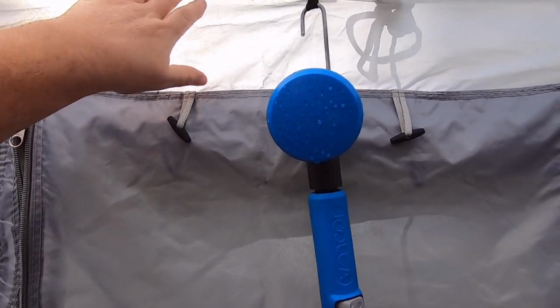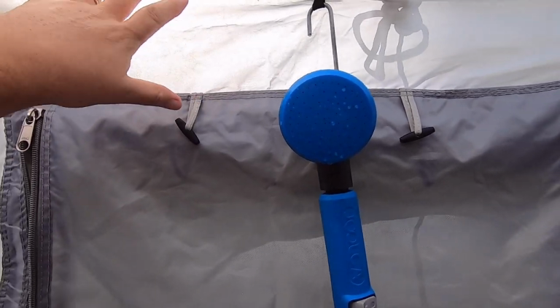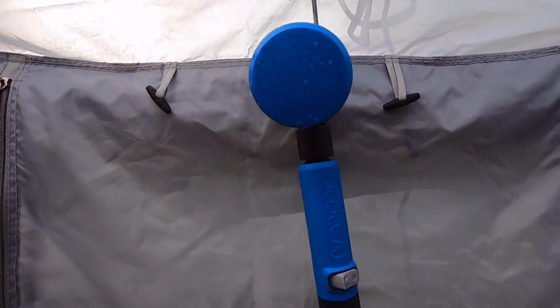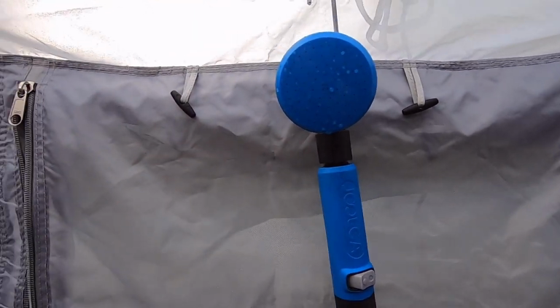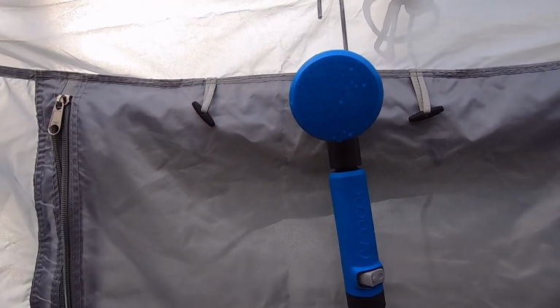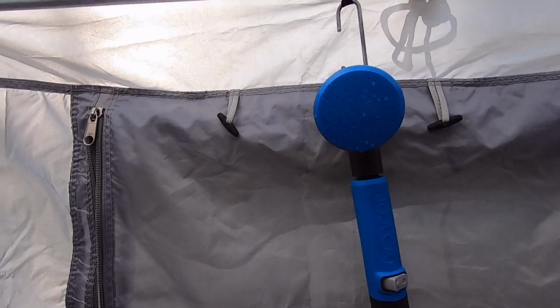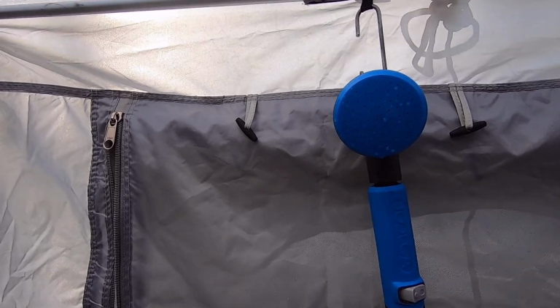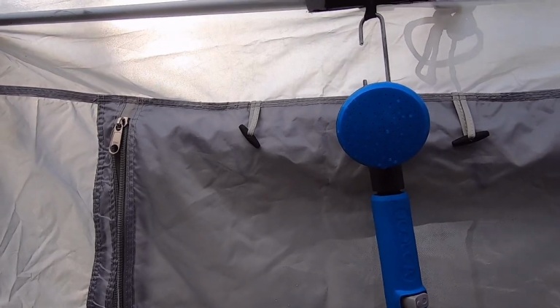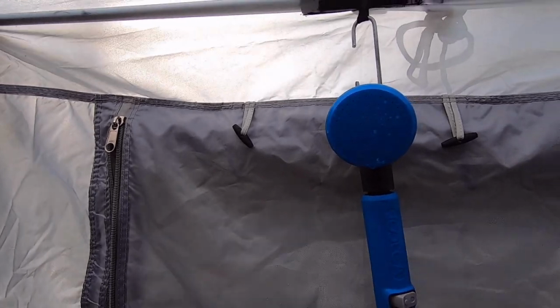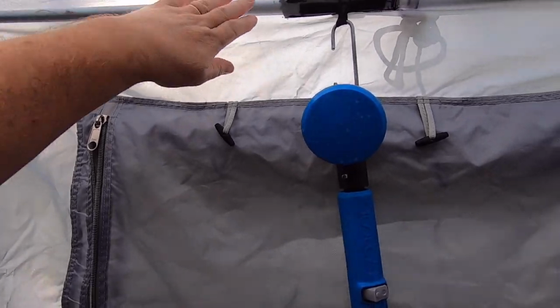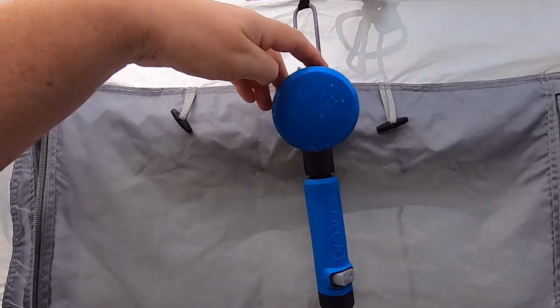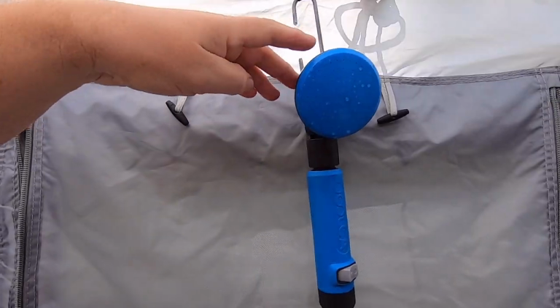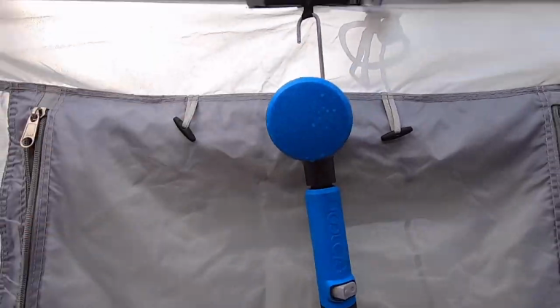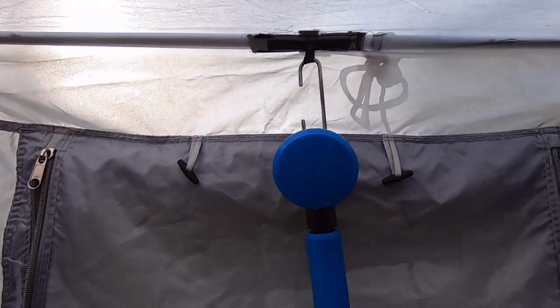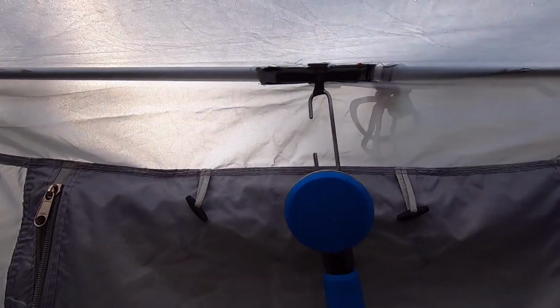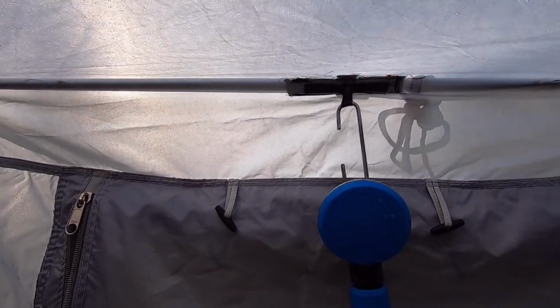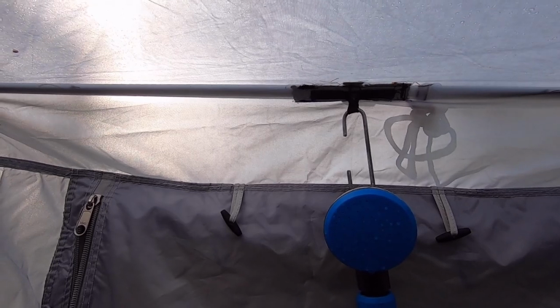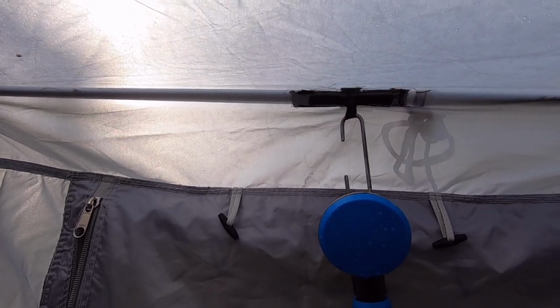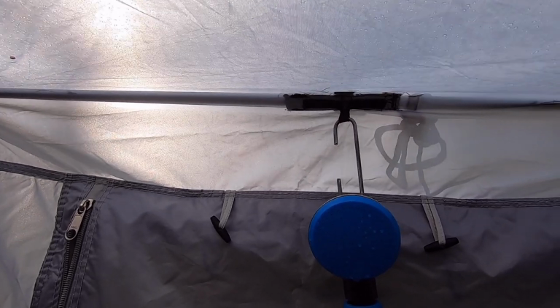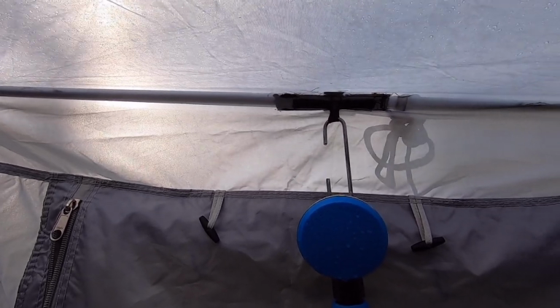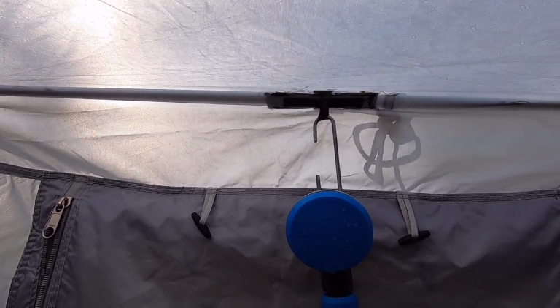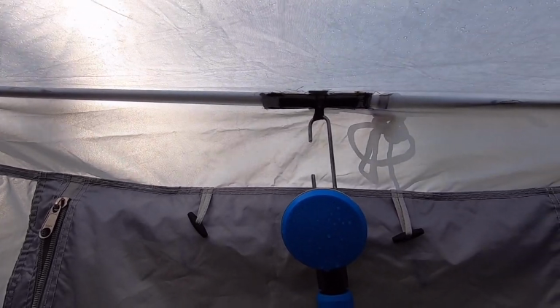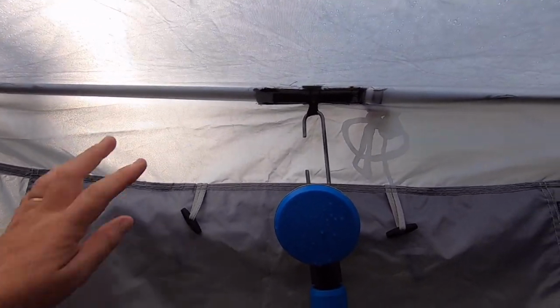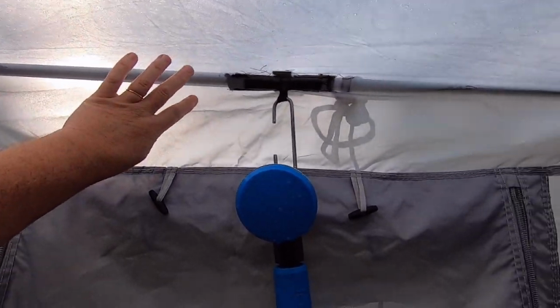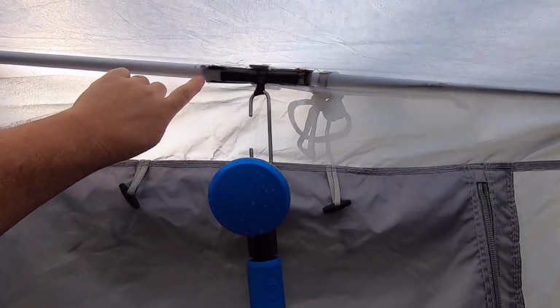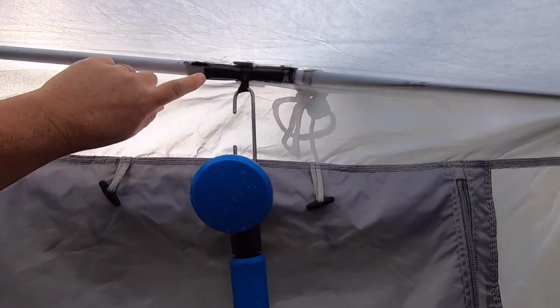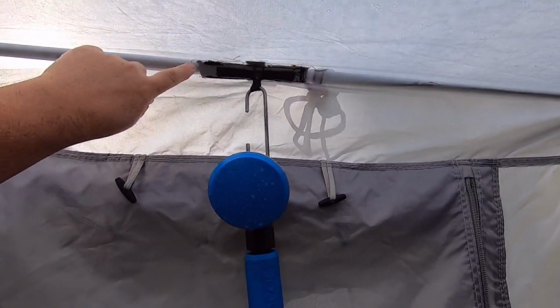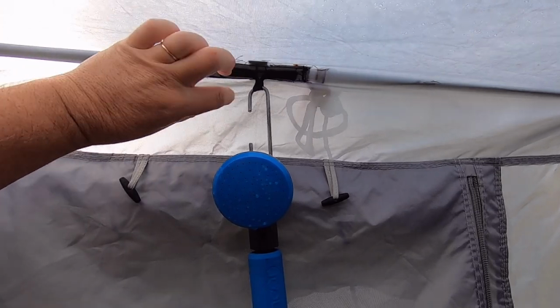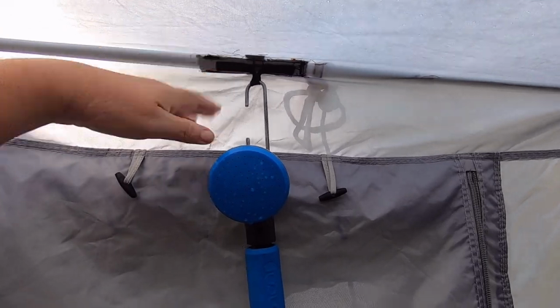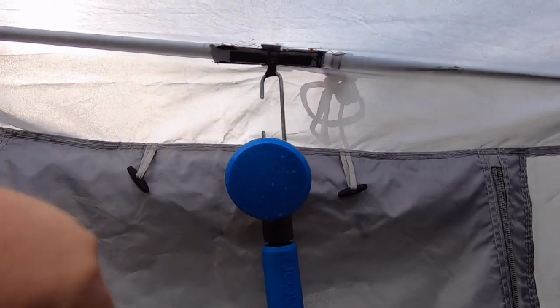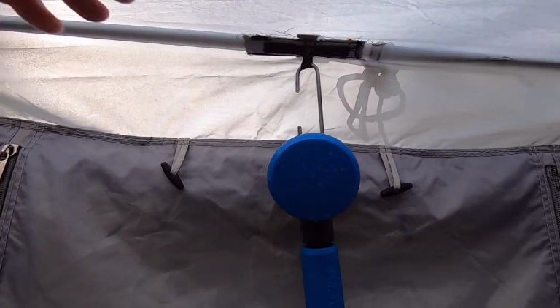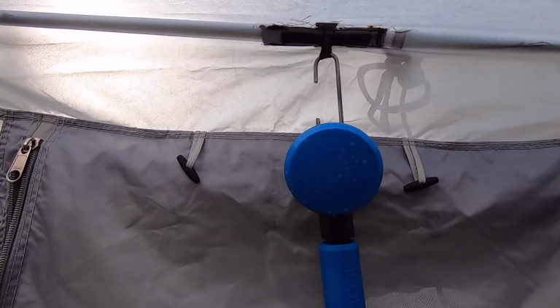The hook holds the shower head, so the spreader pole serves two purposes: one, it obviously keeps it spread because it doesn't come with that, and two, it takes the weight of the shower nozzle, which we find is much better. And if it rains too much we can just let it in a little bit and have a bit of a downfall.